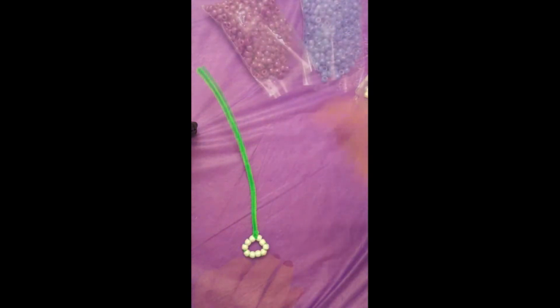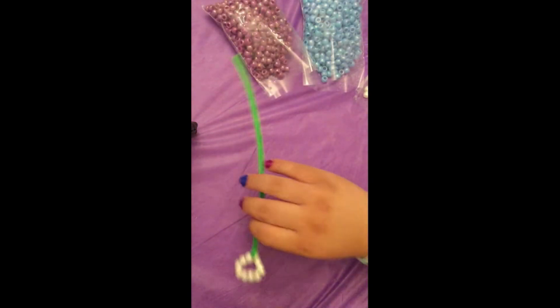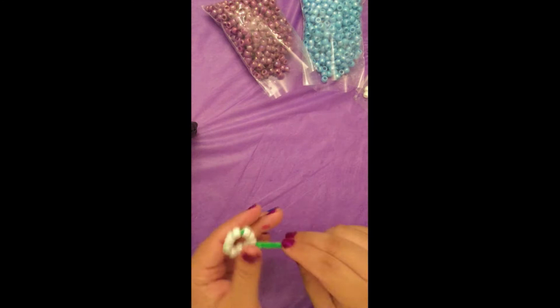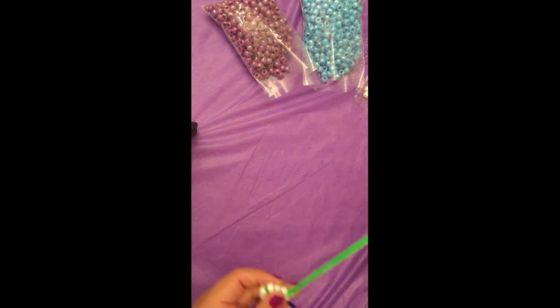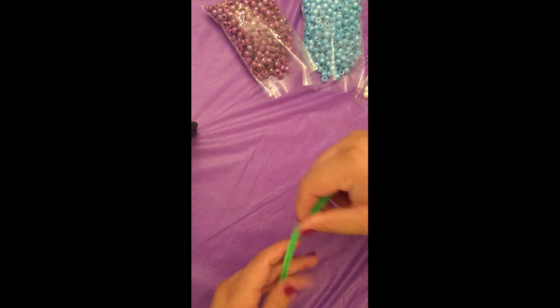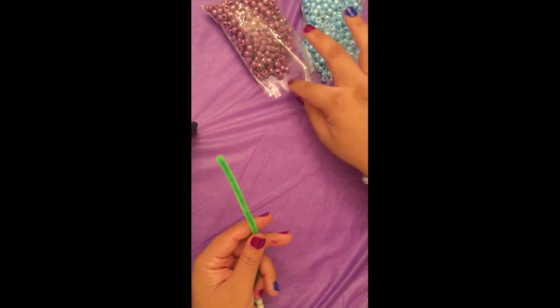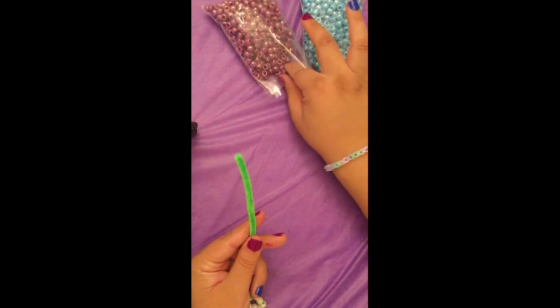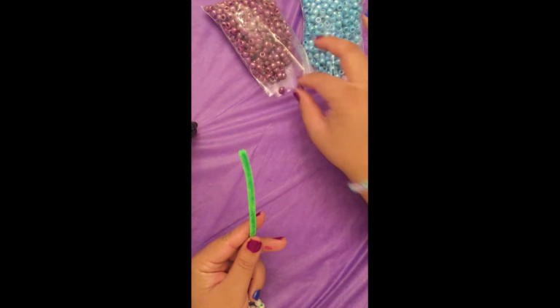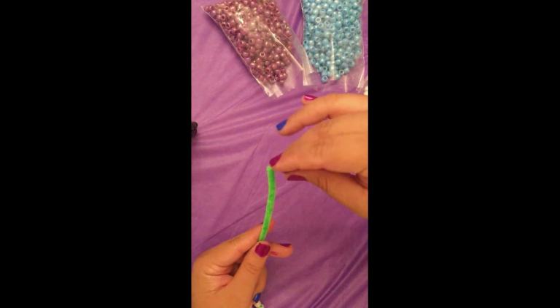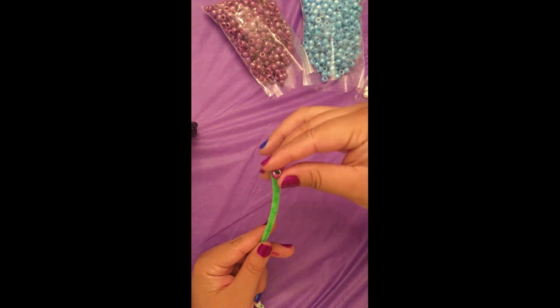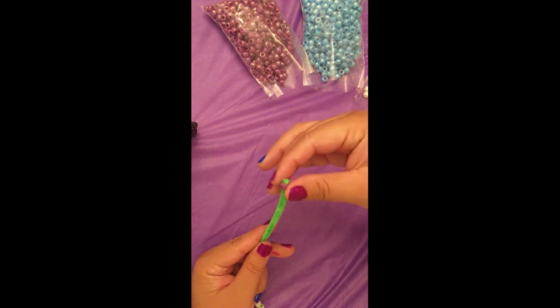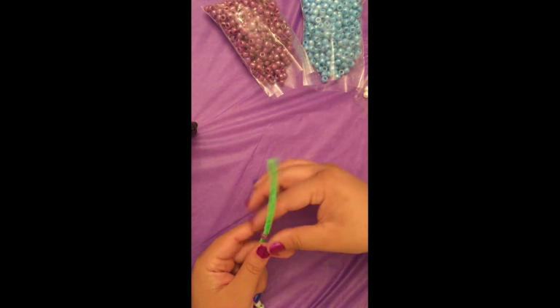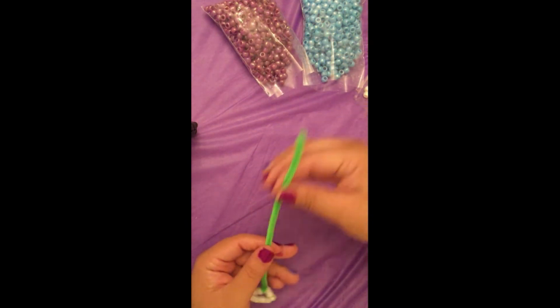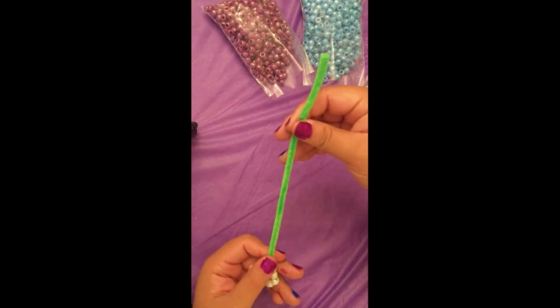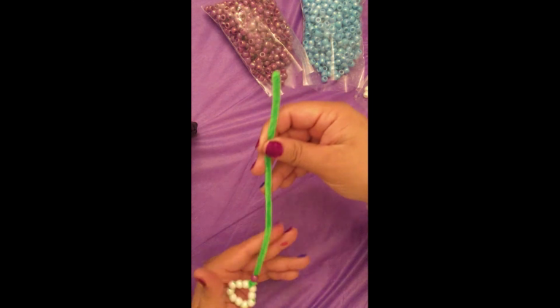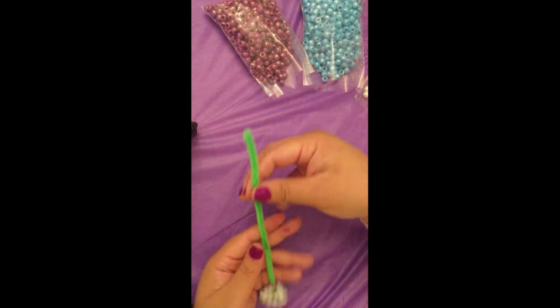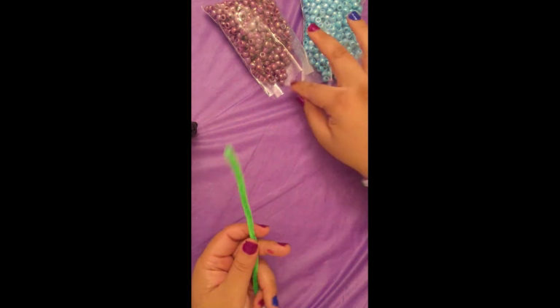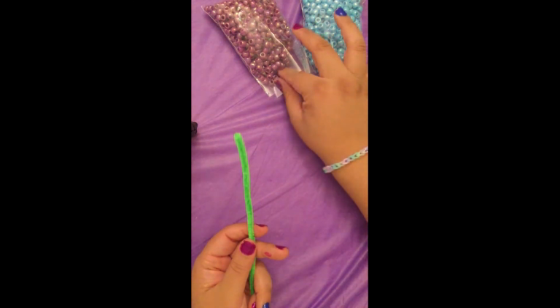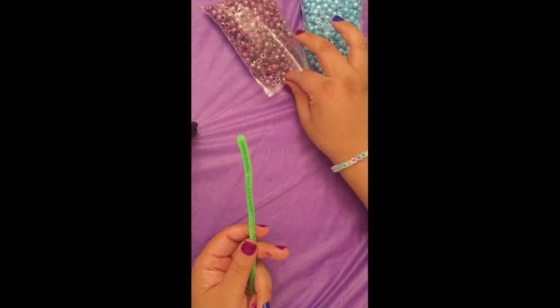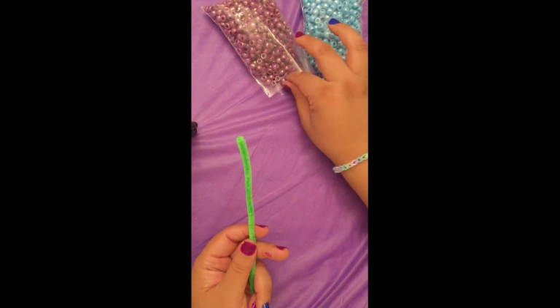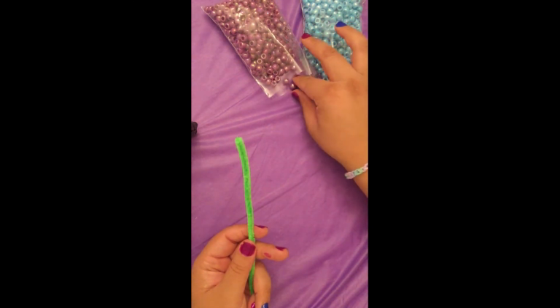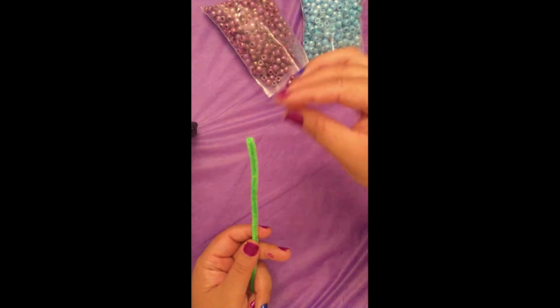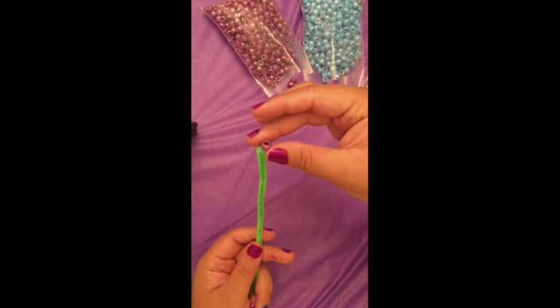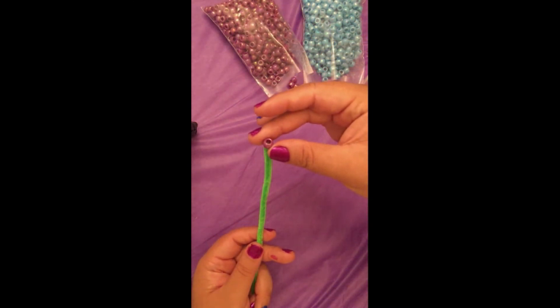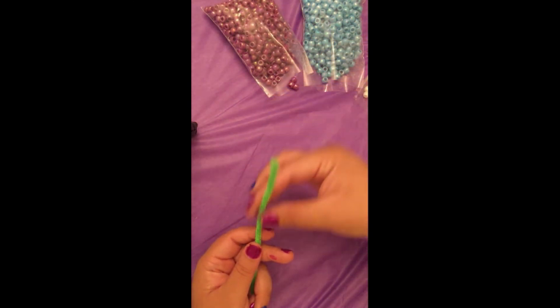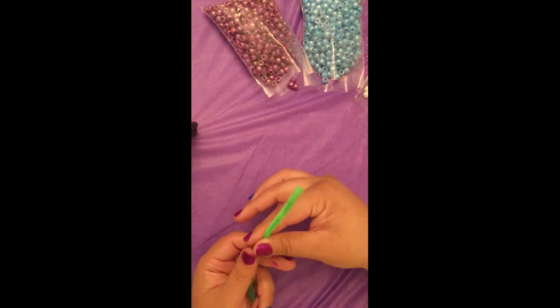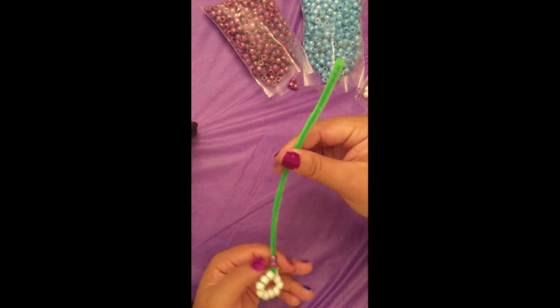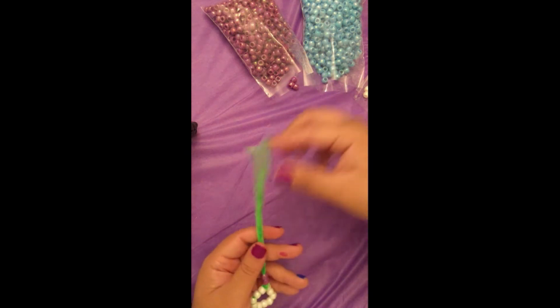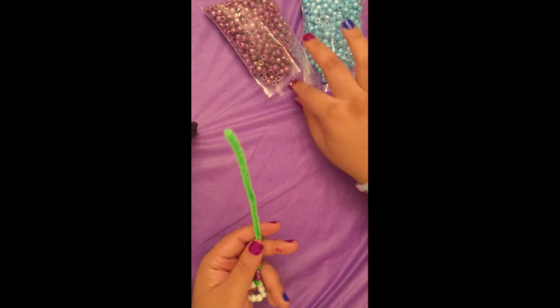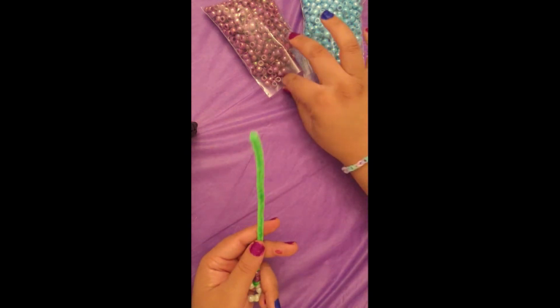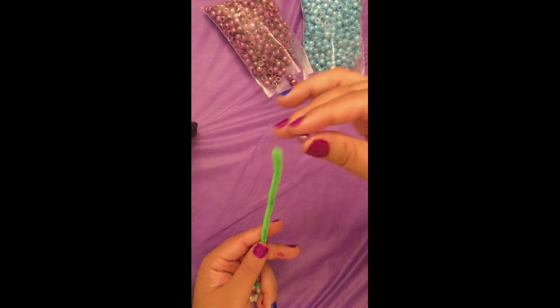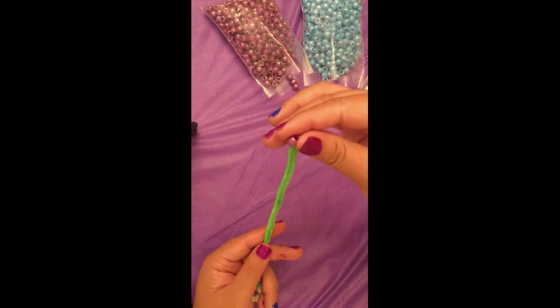String on 7 pony beads onto the pipe cleaner. You could do 3 of one color, a contrast color, and then 3 of the same color you started with. You can also alternate colors. Just know that your fourth bead is going to be the point of your flower always.